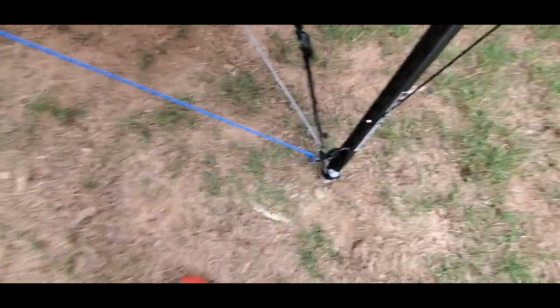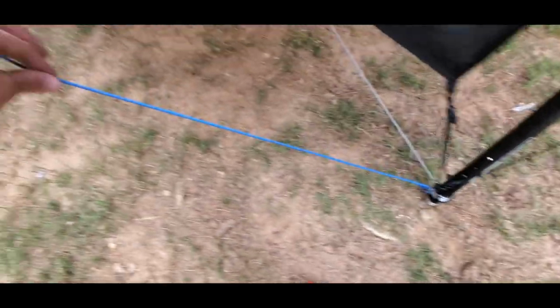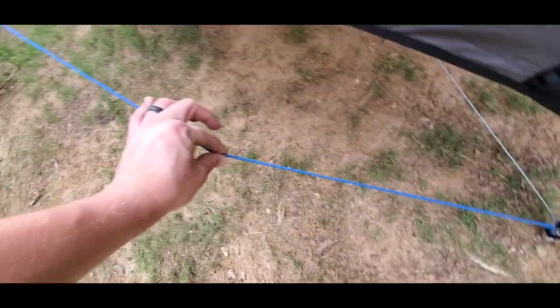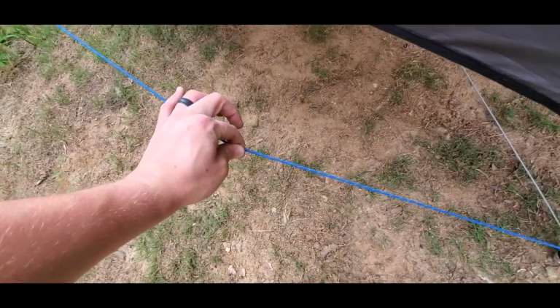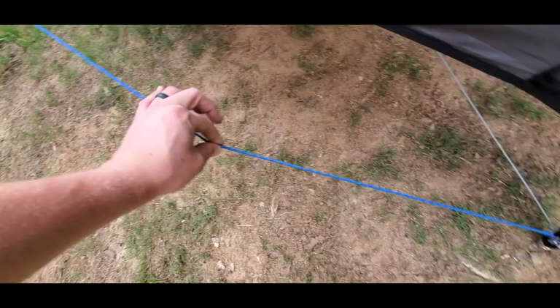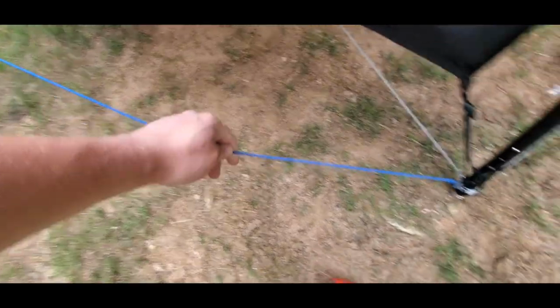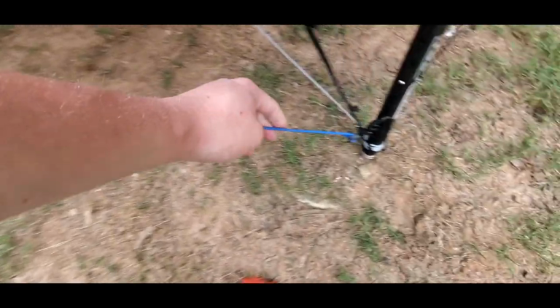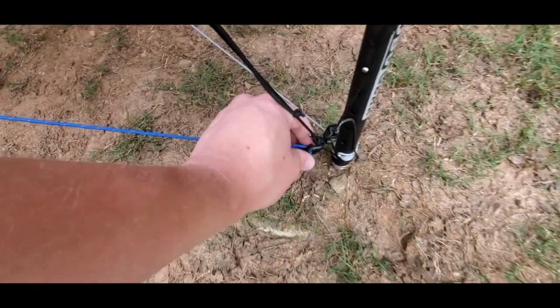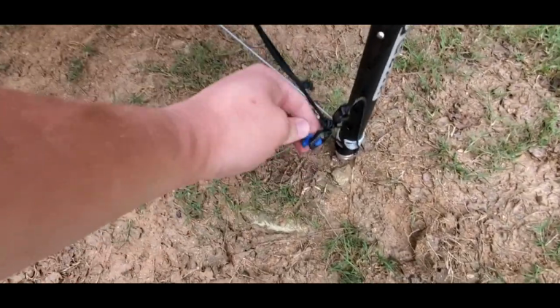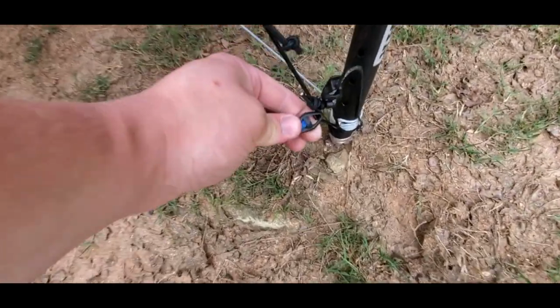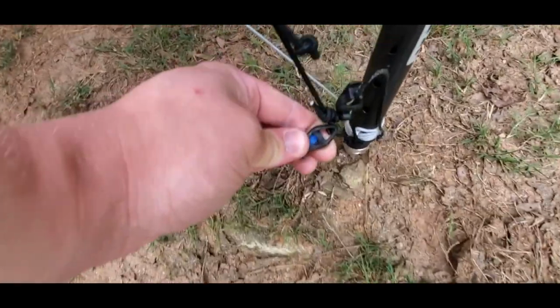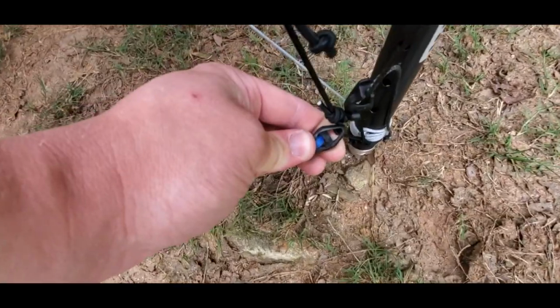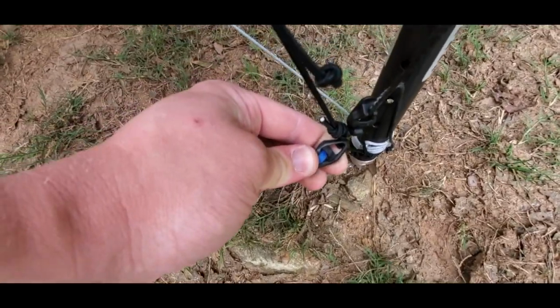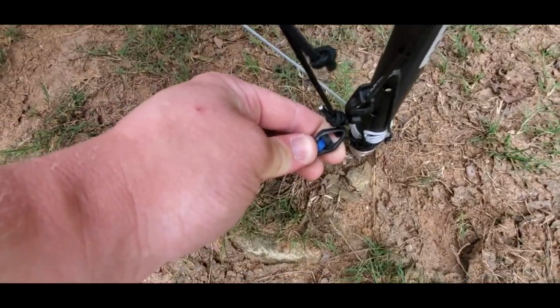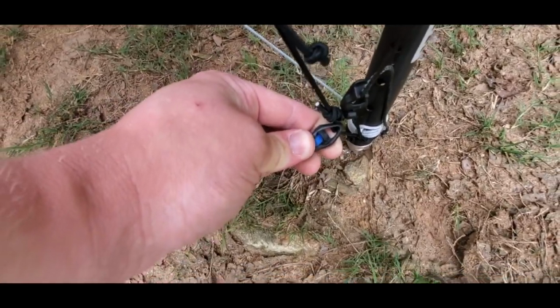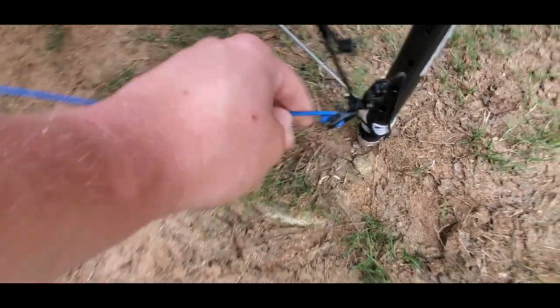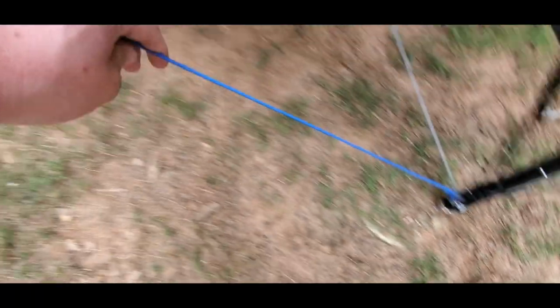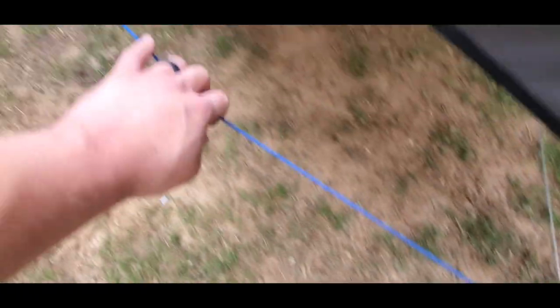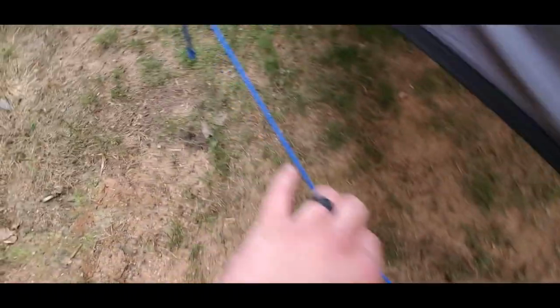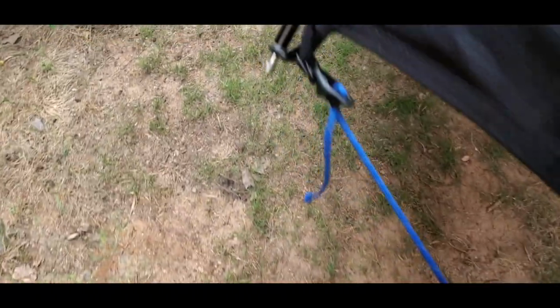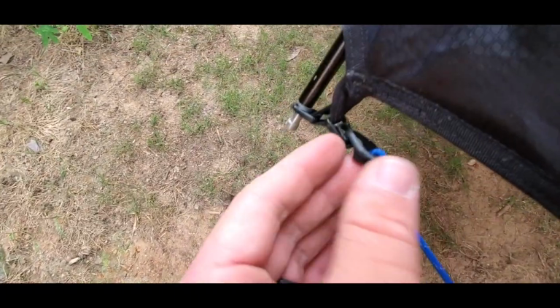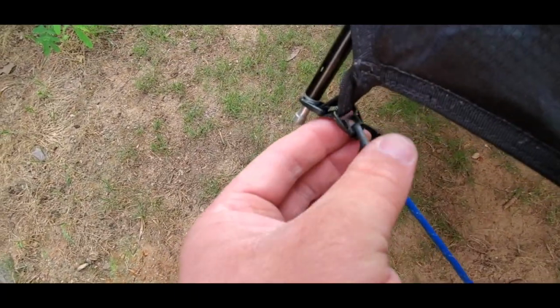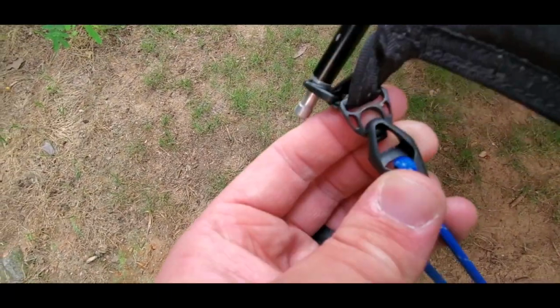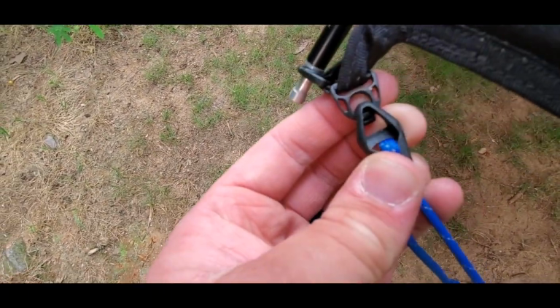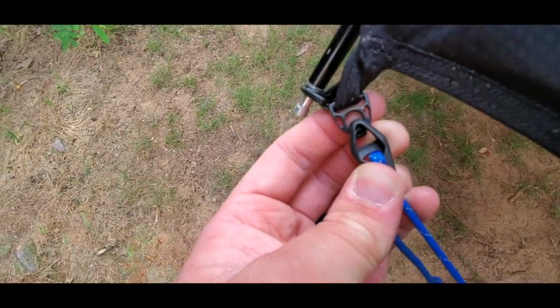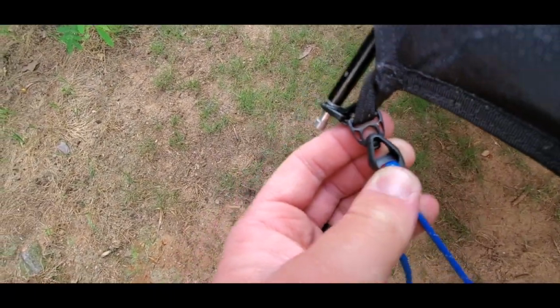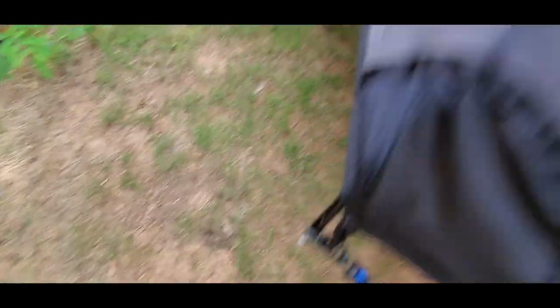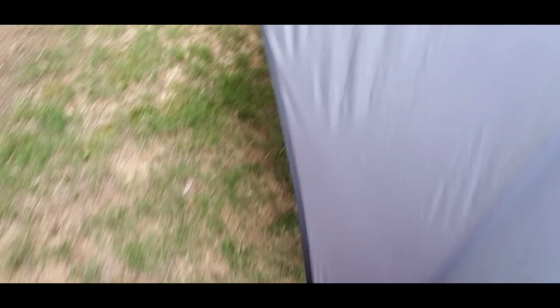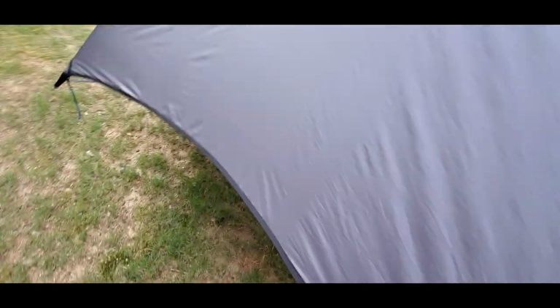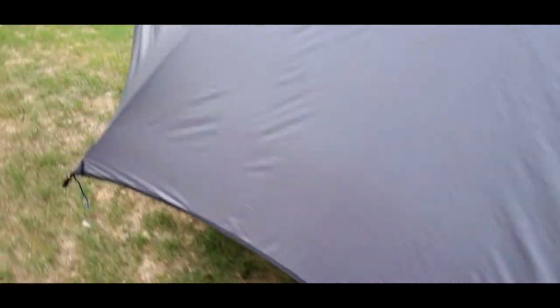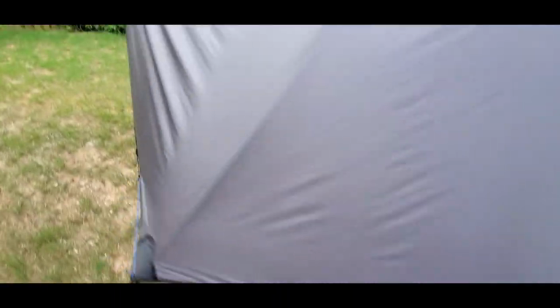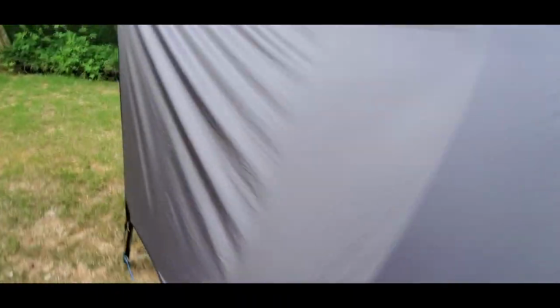And these lines here have two tension lock hooks on them, like that. Running up here, you can see the same. And it's the same thing all the way around.